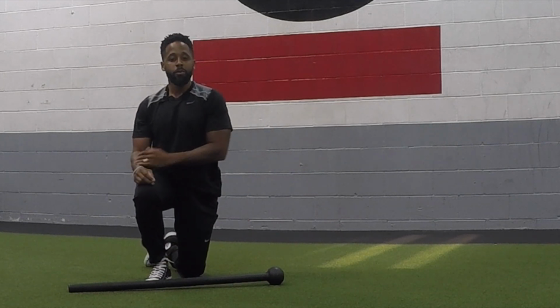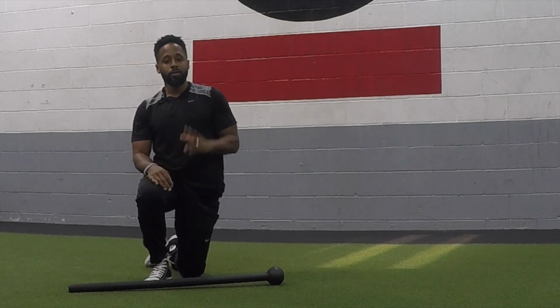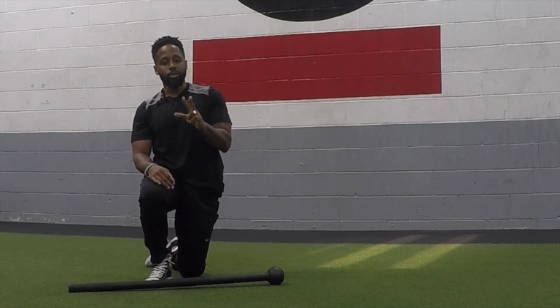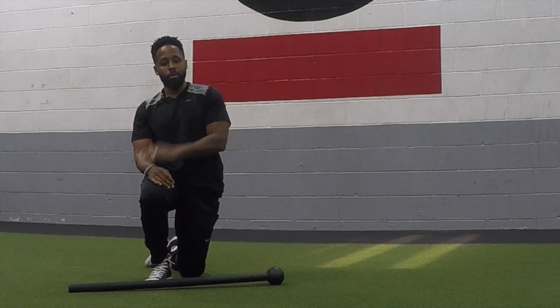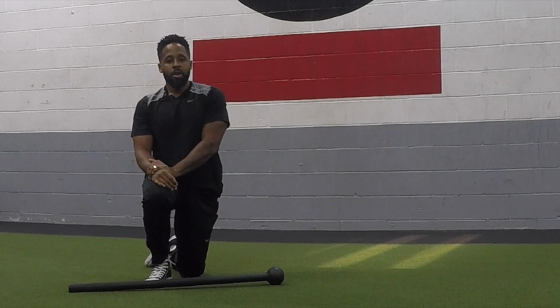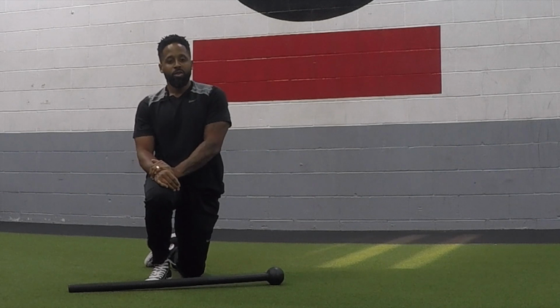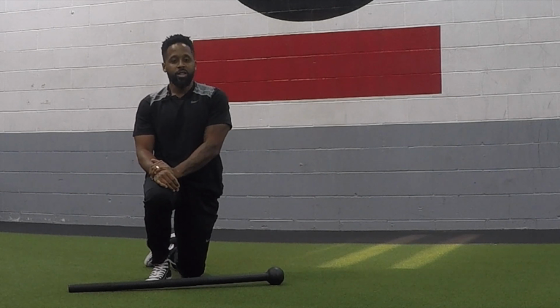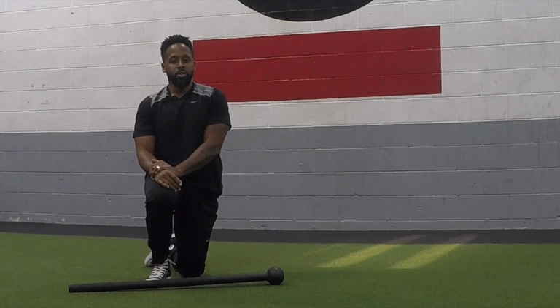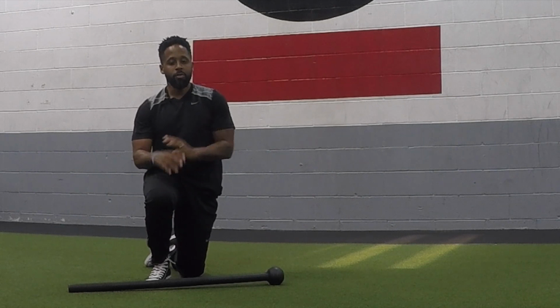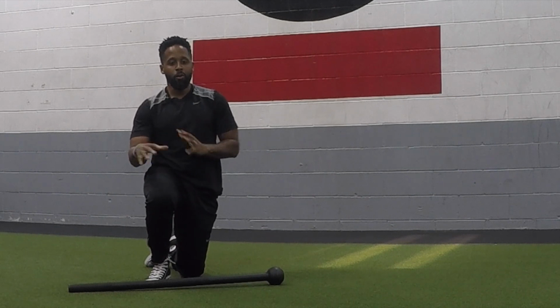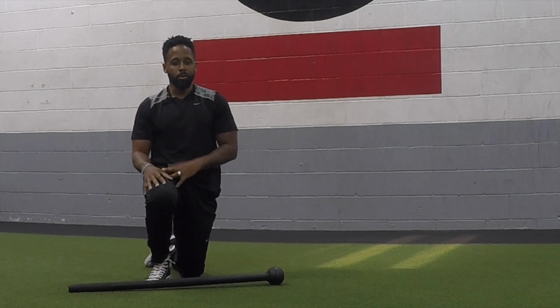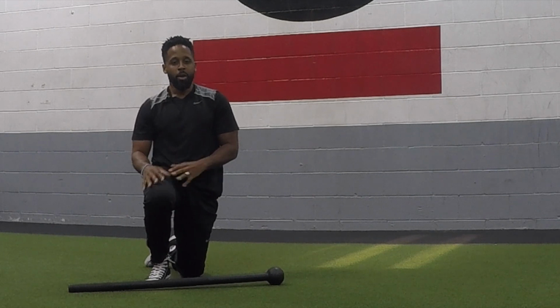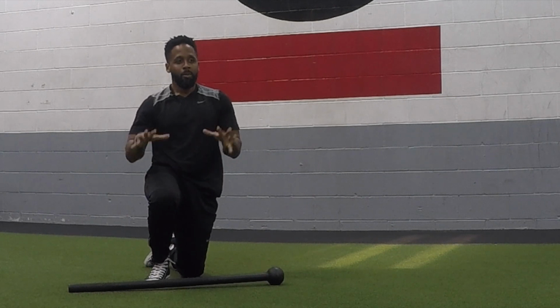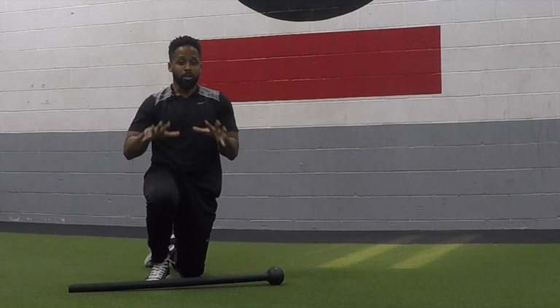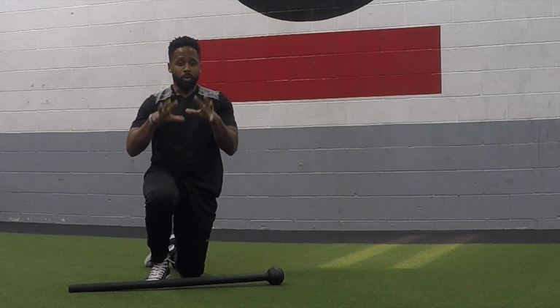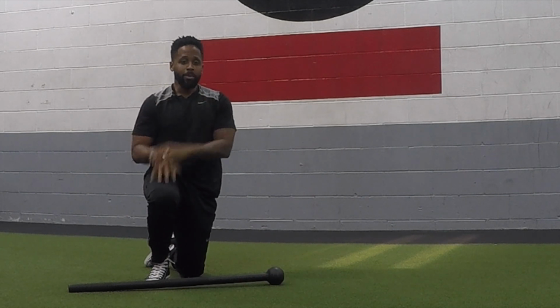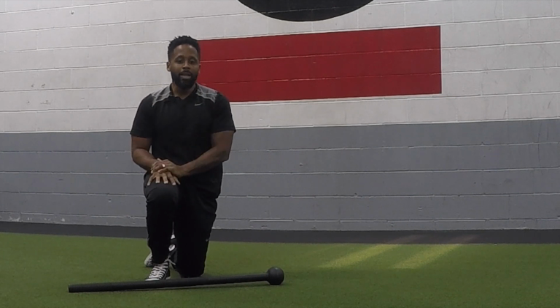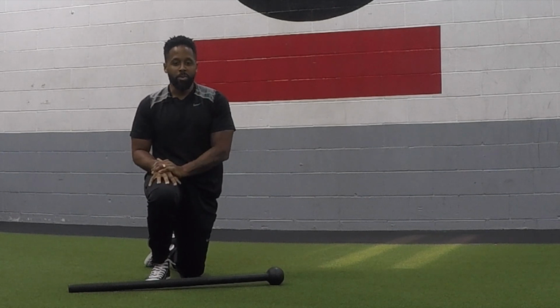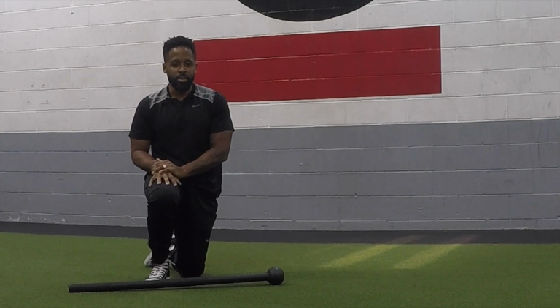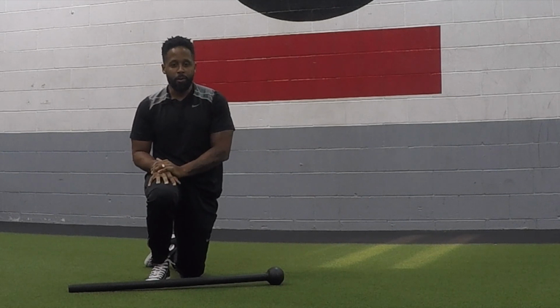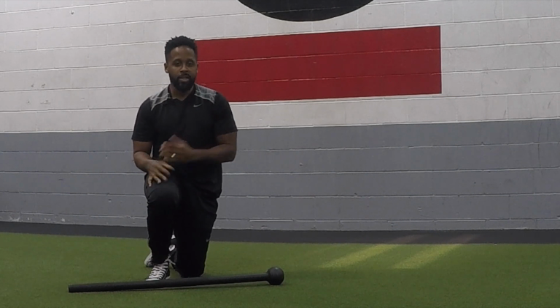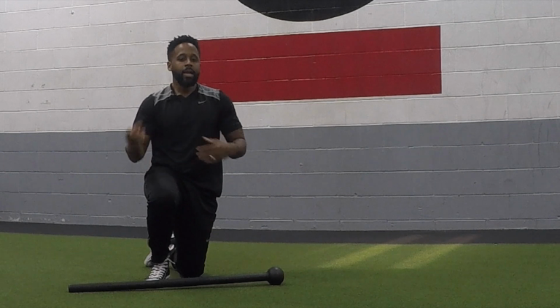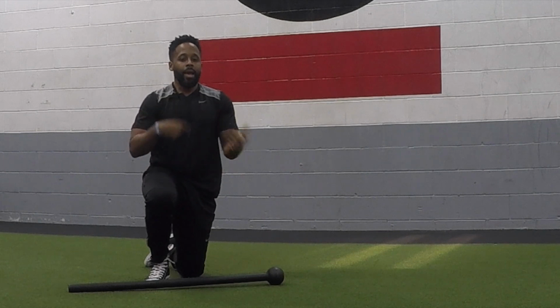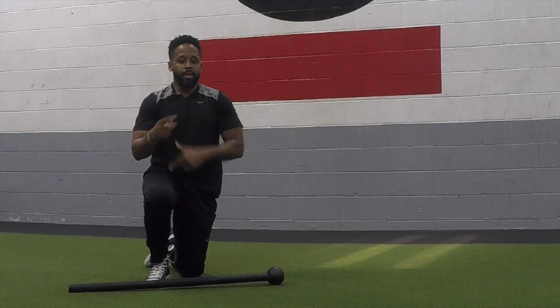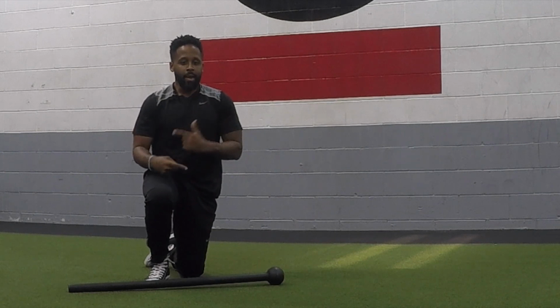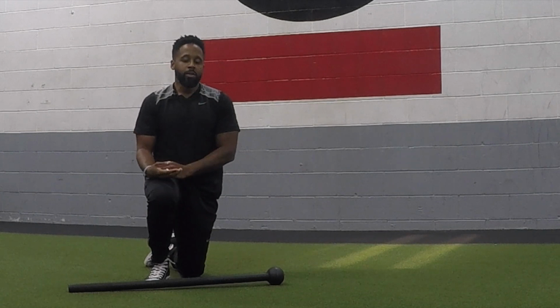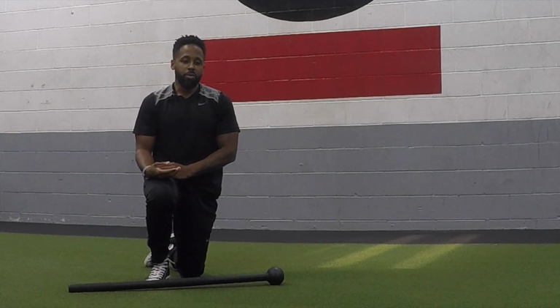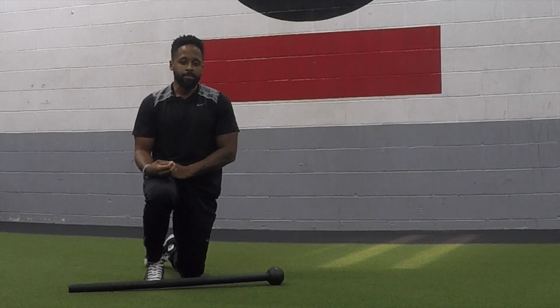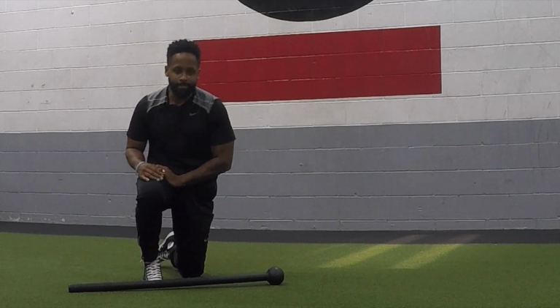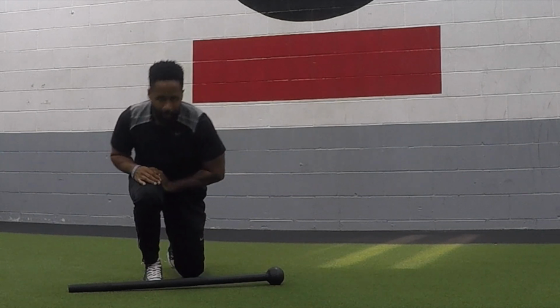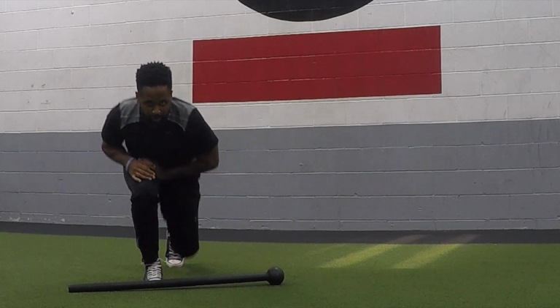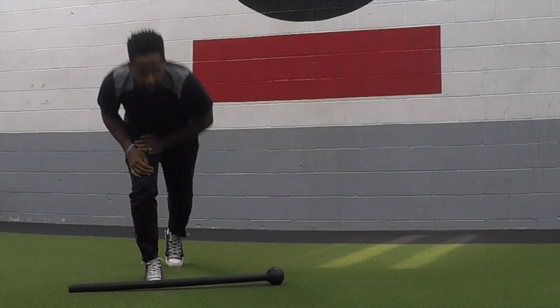So those are two progressions you can work through. Remember to work on the bodyweight progression first, and then add the tool. All right, thanks for watching.